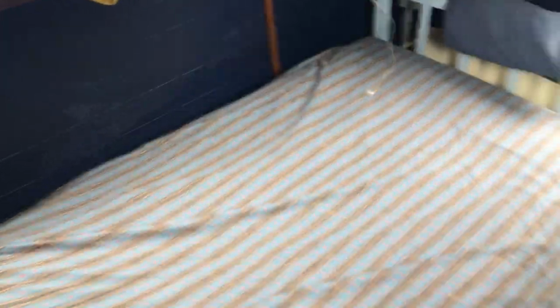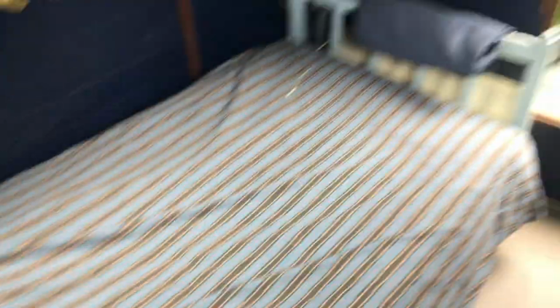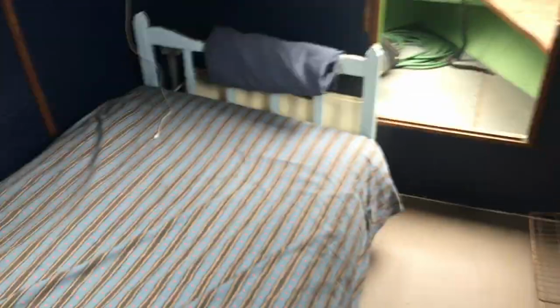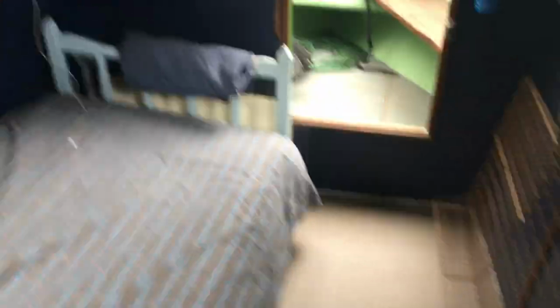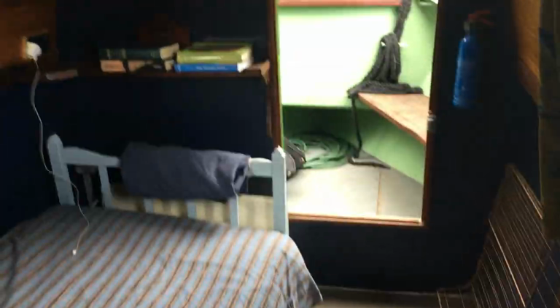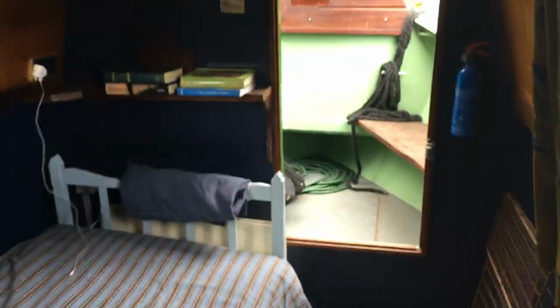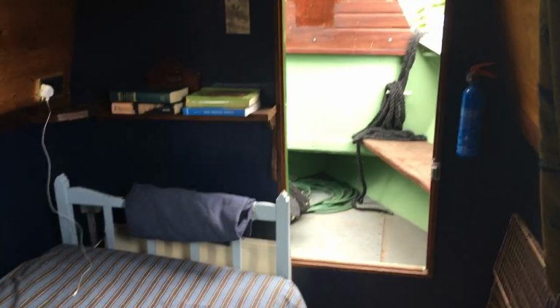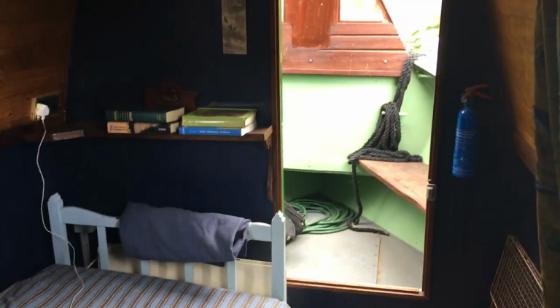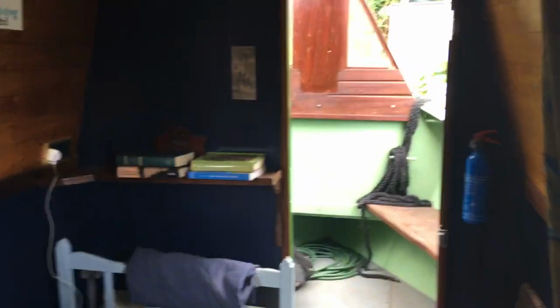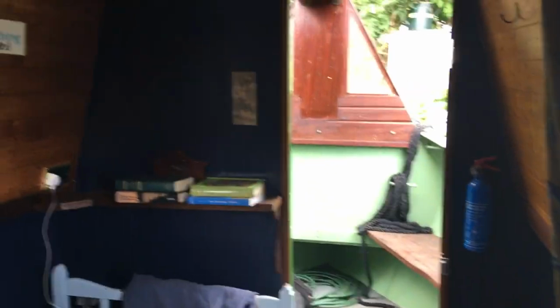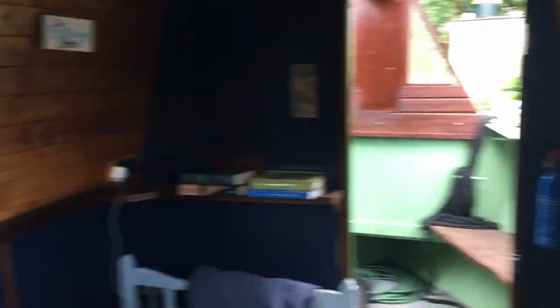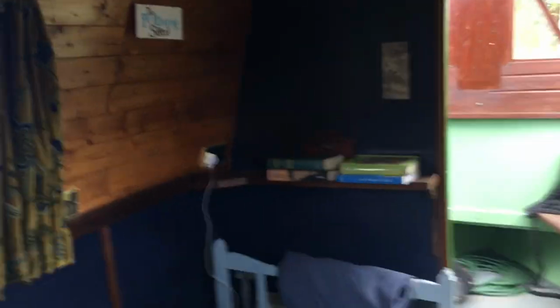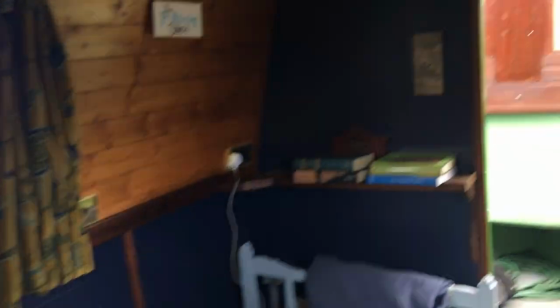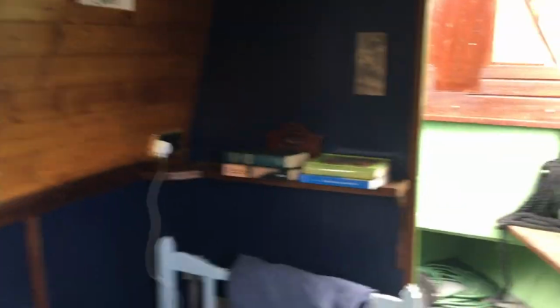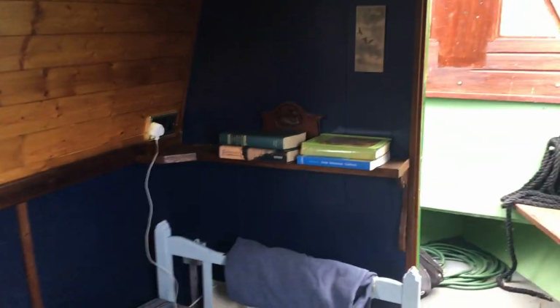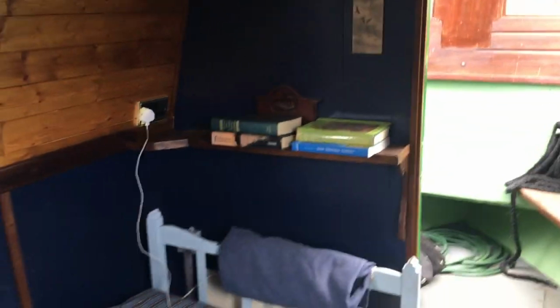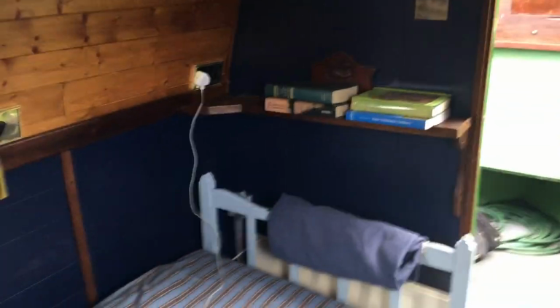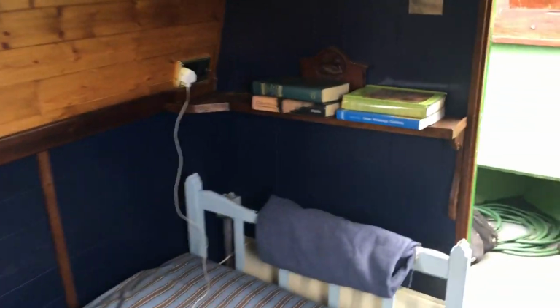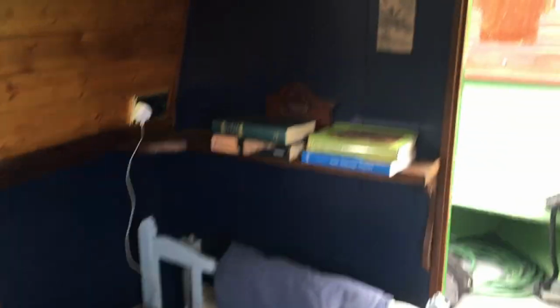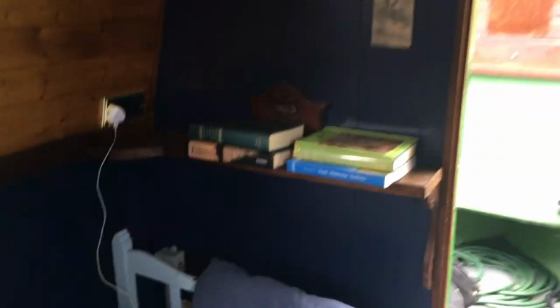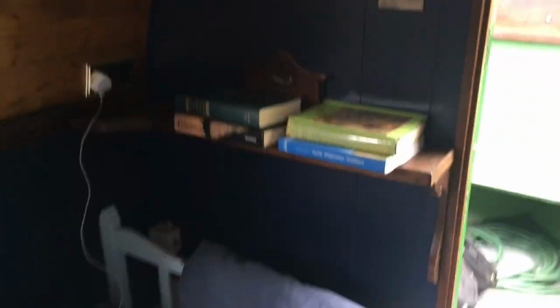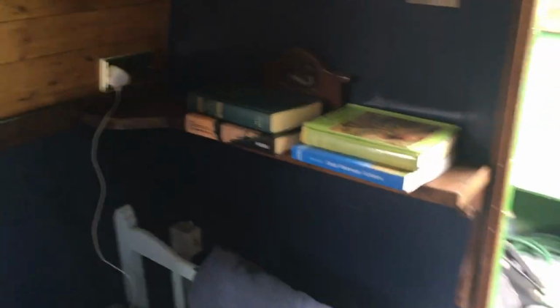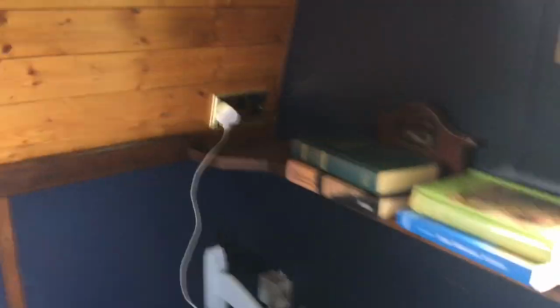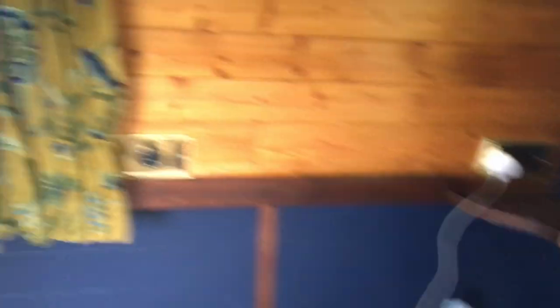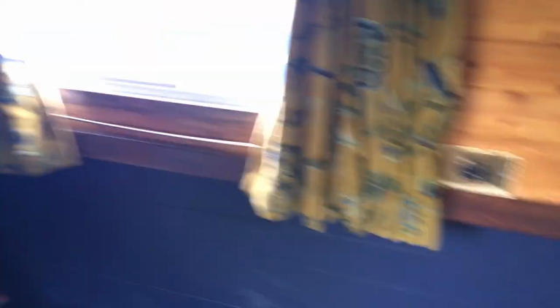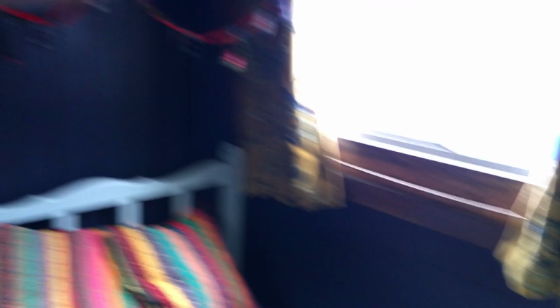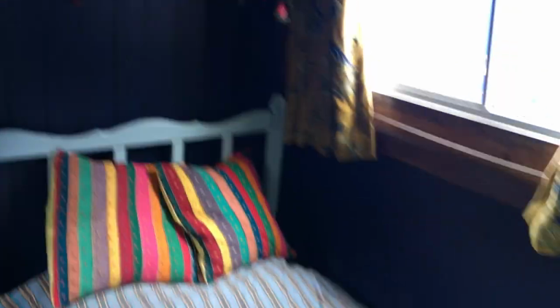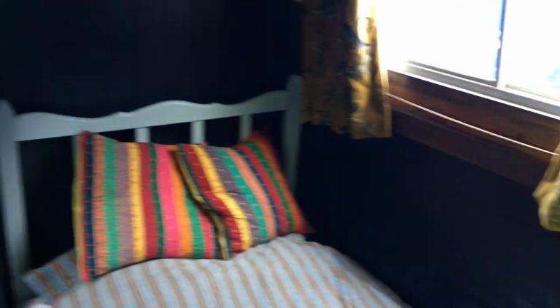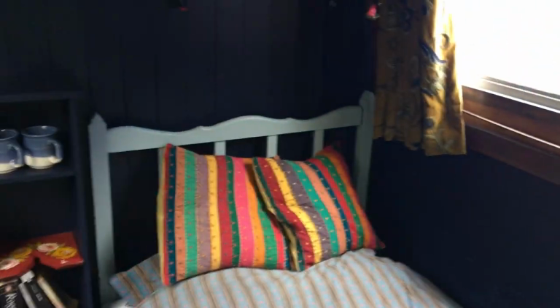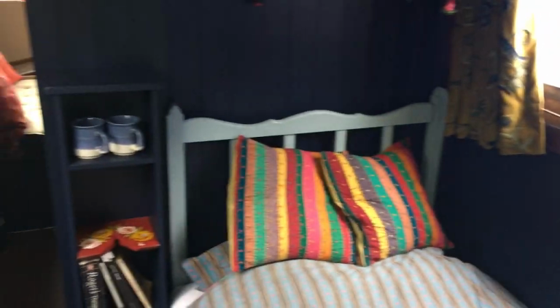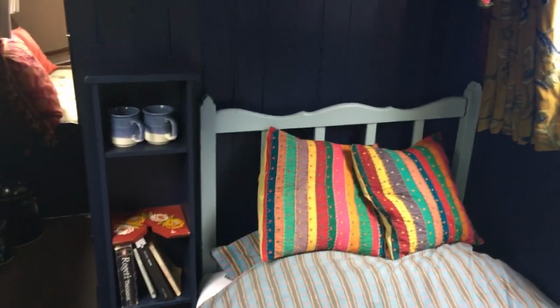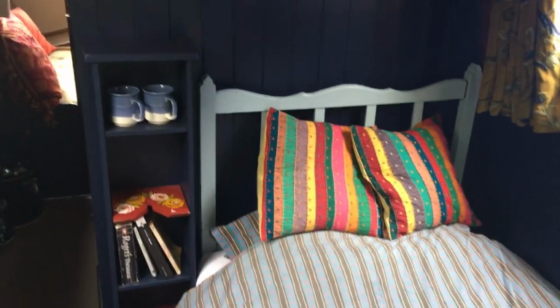Further on from there we have our cabin. It's a single berth but it could quite easily be a double. Good amount of space in here, again well maintained and nicely painted, lots of storage. I'll turn it around so you can see from the other way.